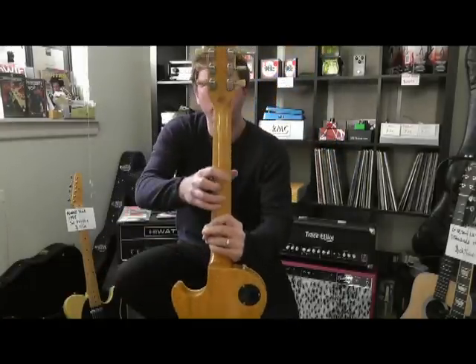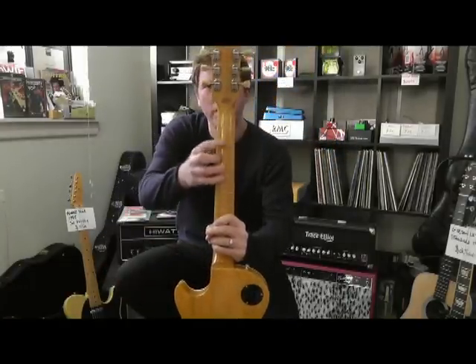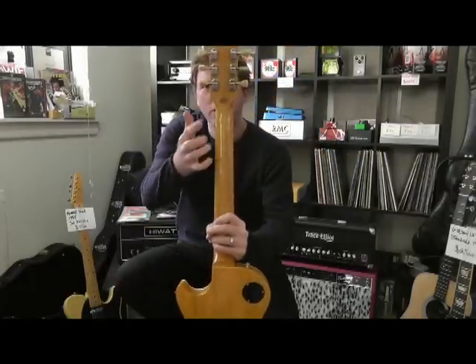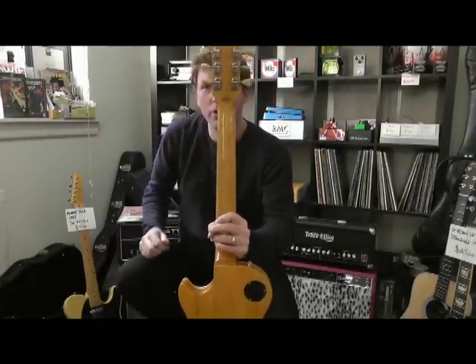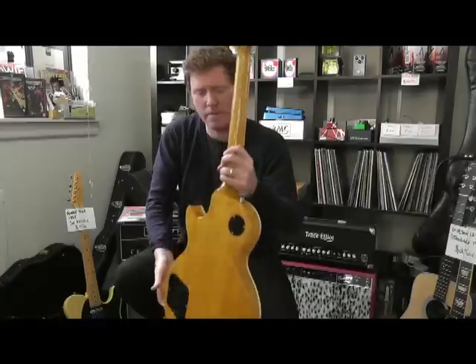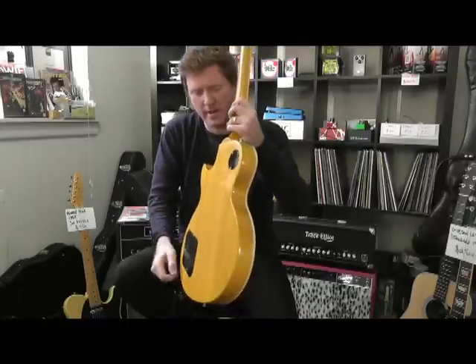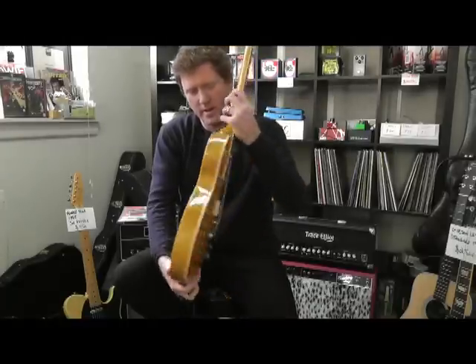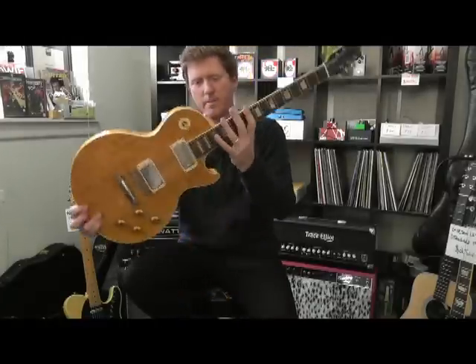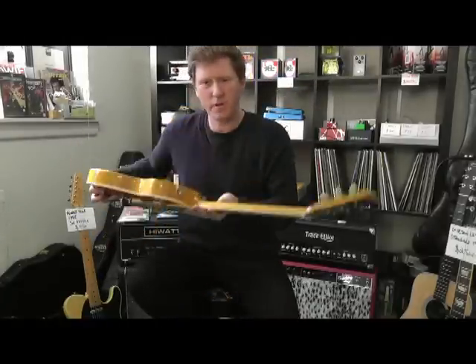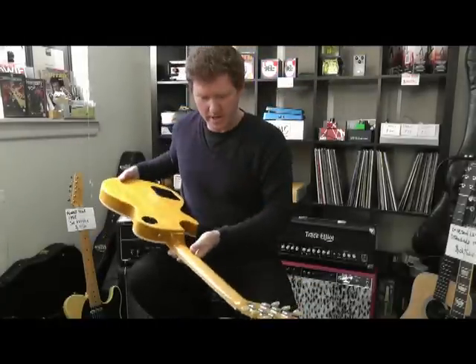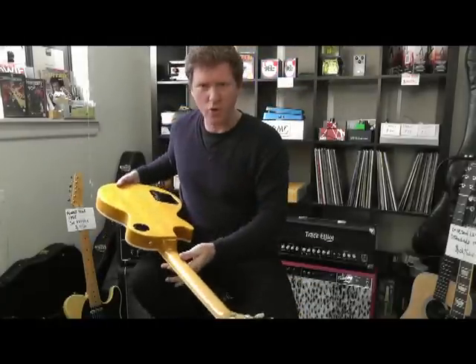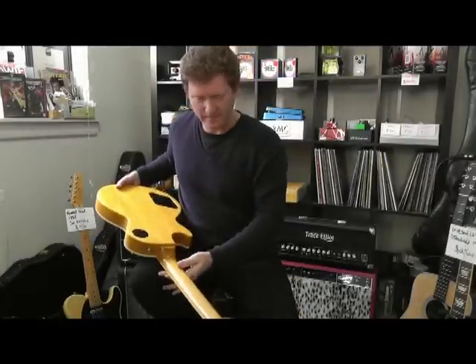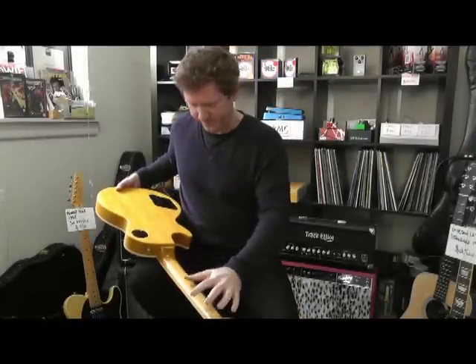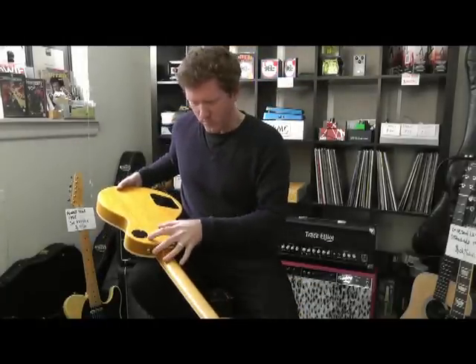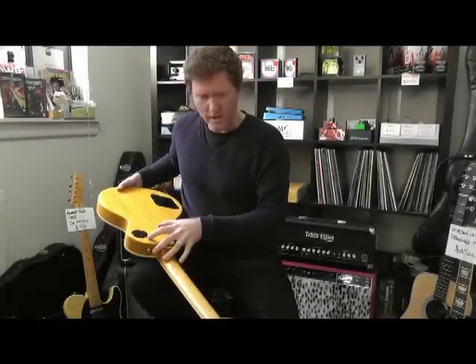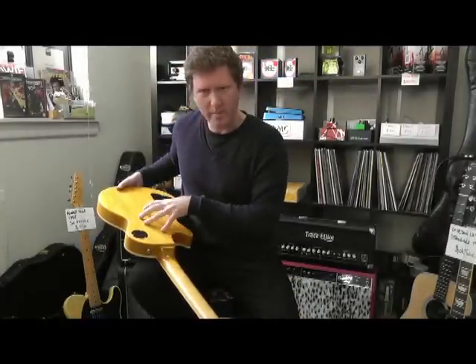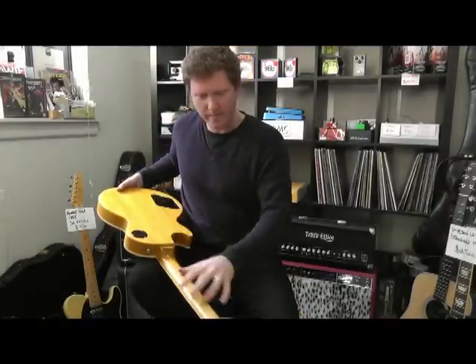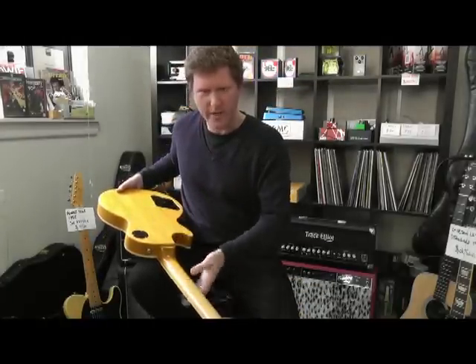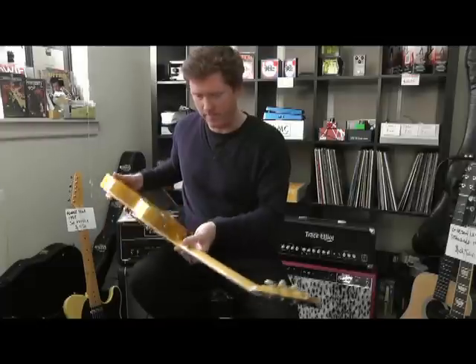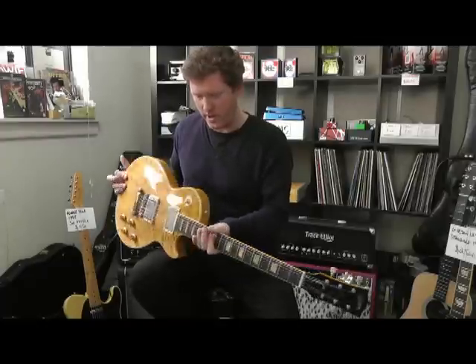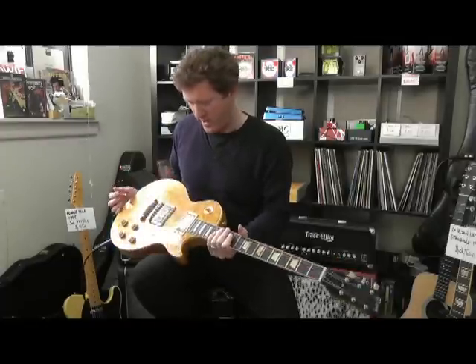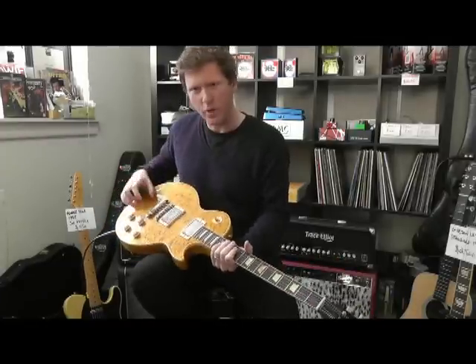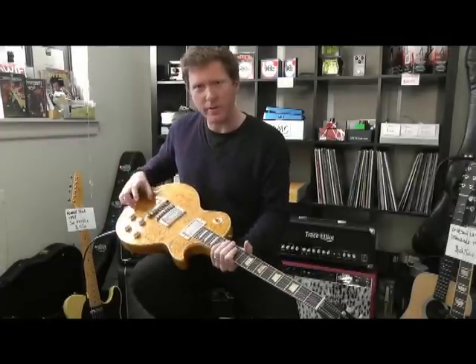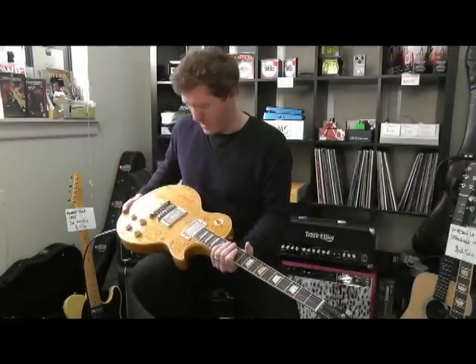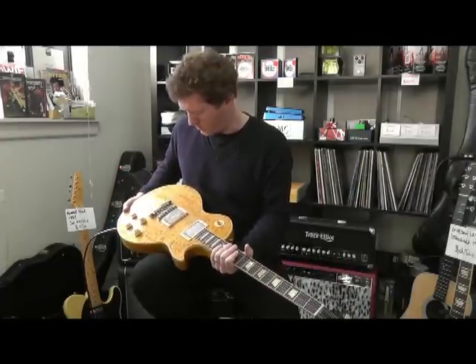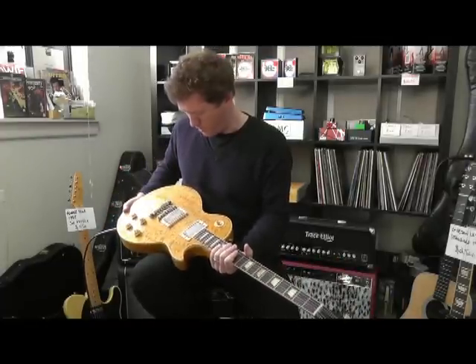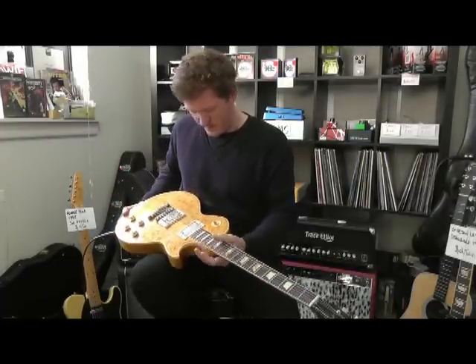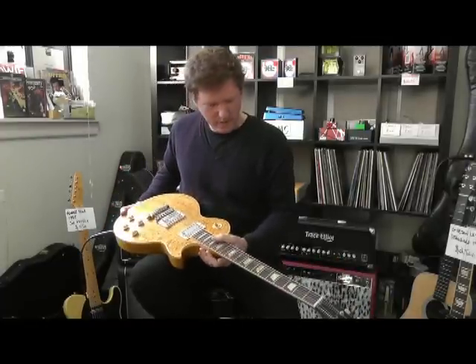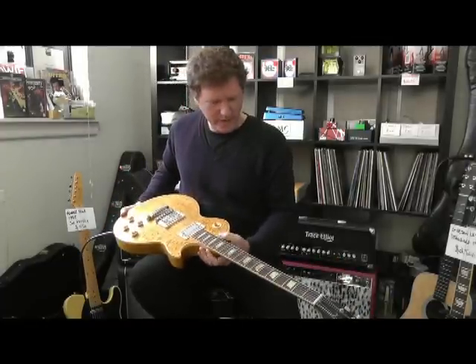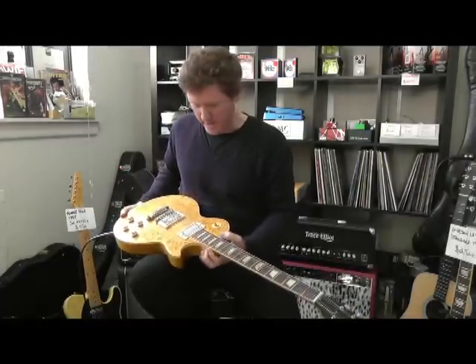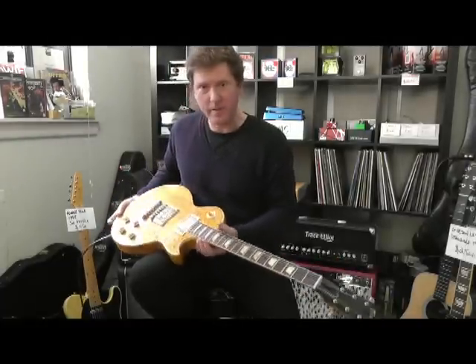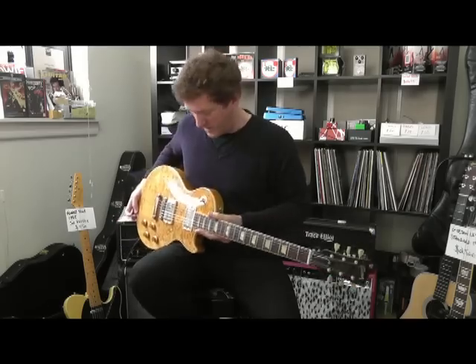You can see there's a Custom Shop logo on the back. It's also made out of Korina — Korina back, Korina neck, sides, and a quilted maple top. So it's a very nice guitar. Let's have a bit of a listen.